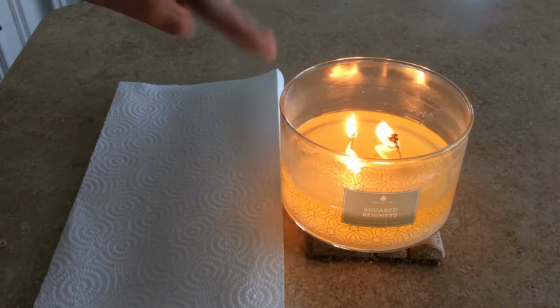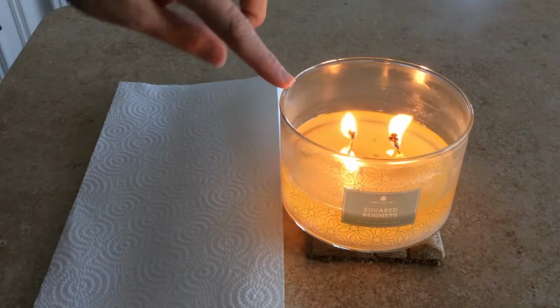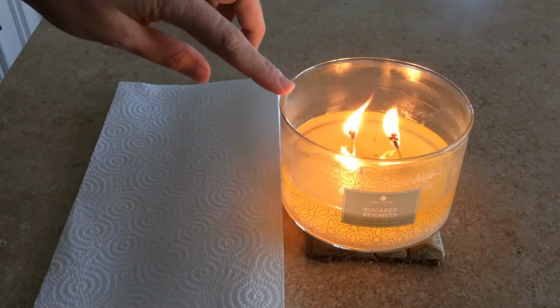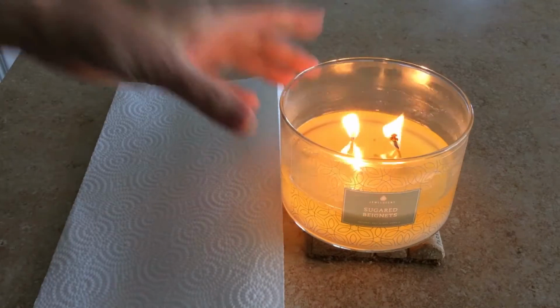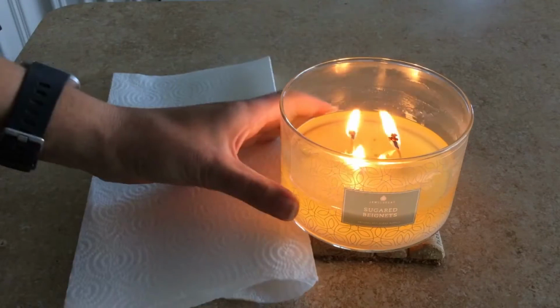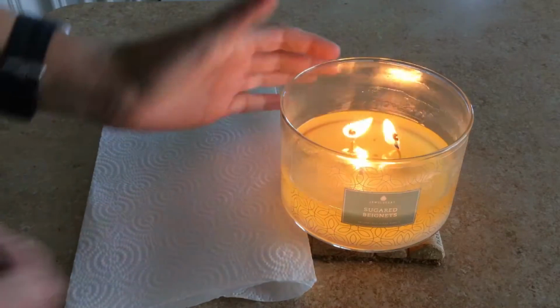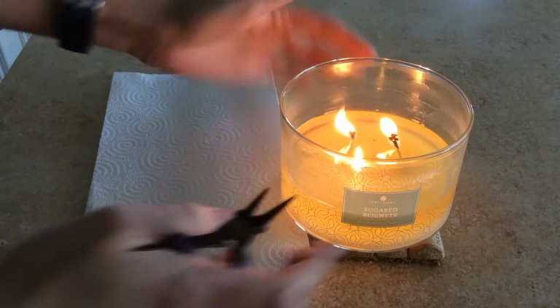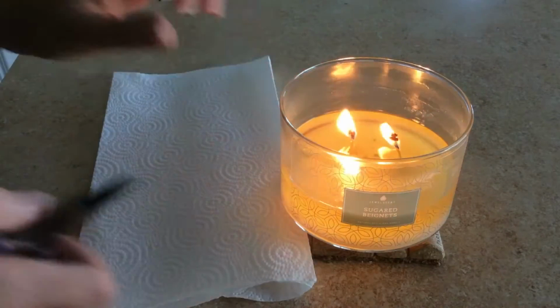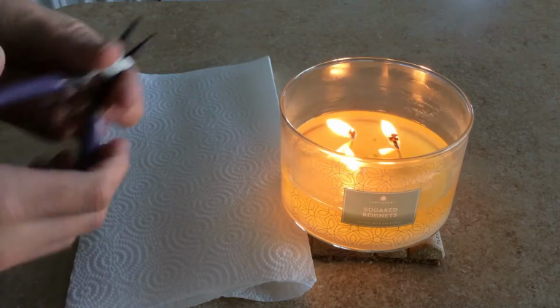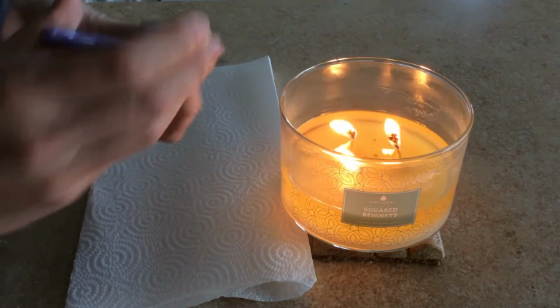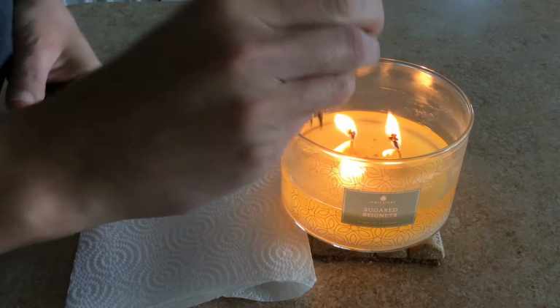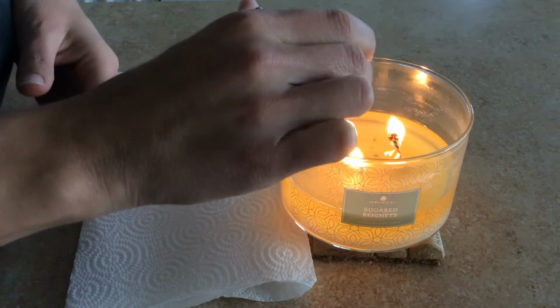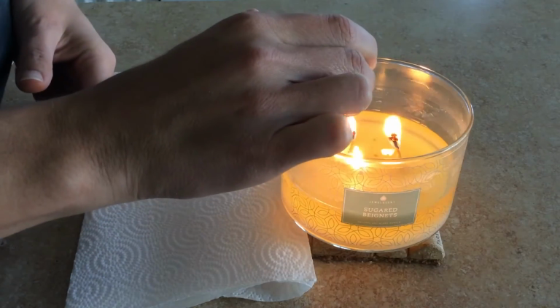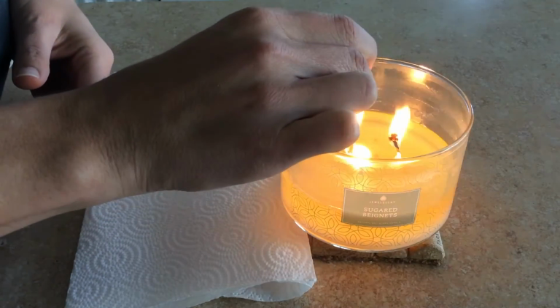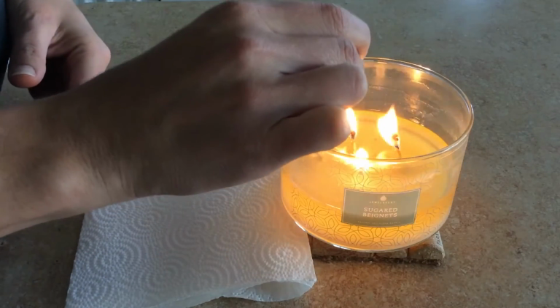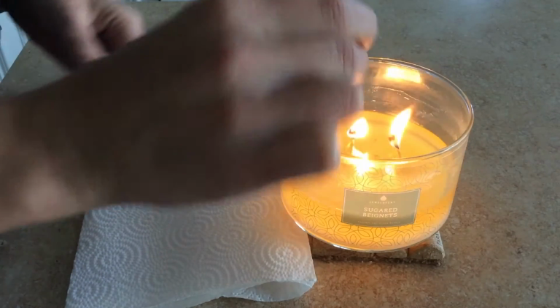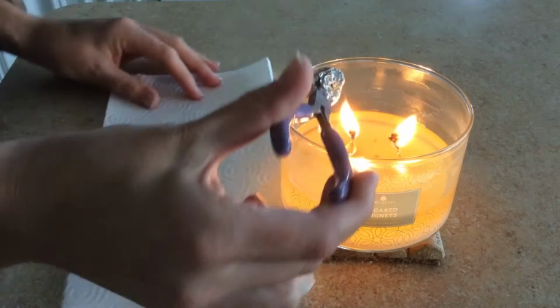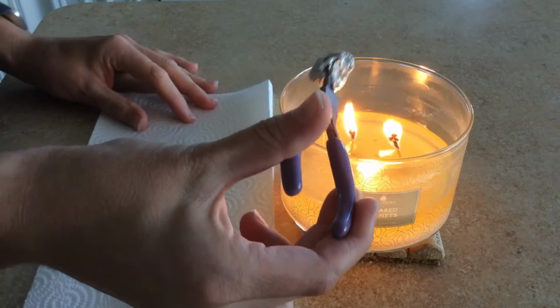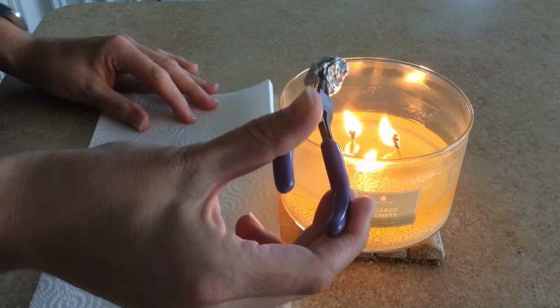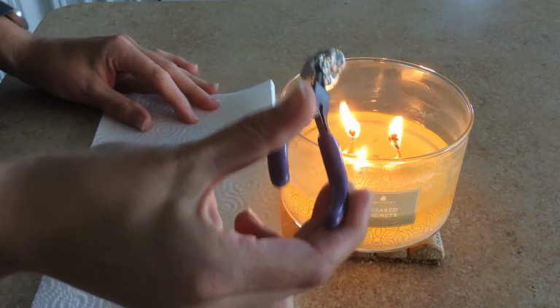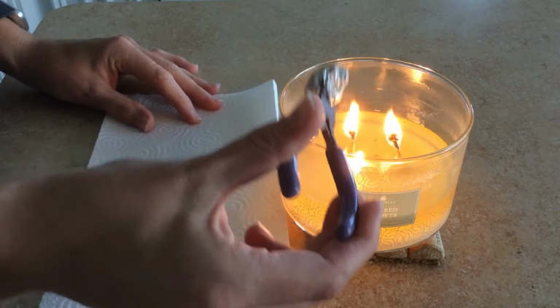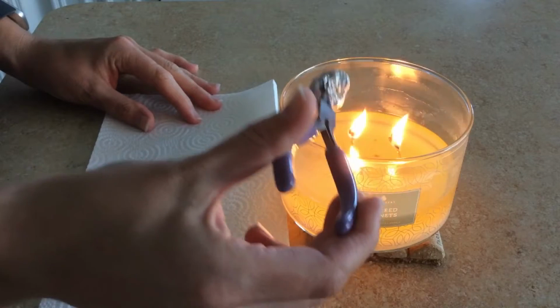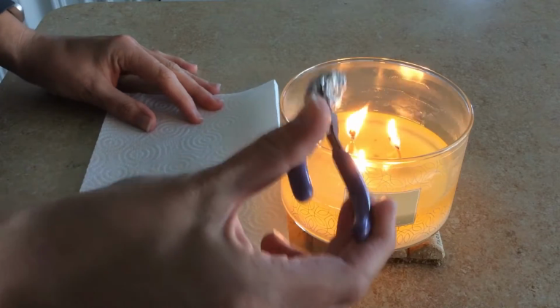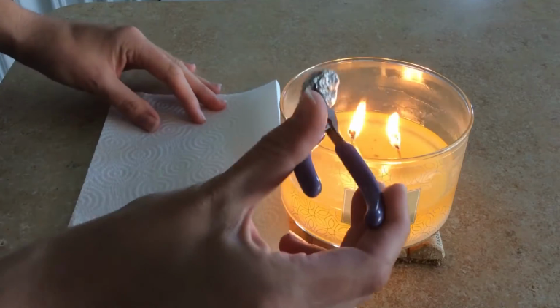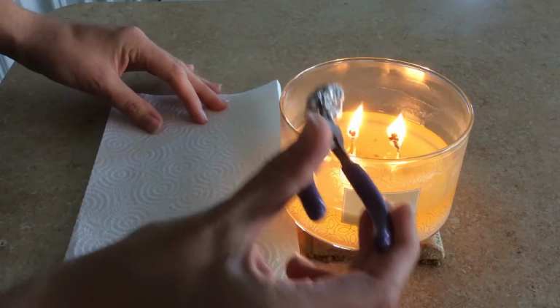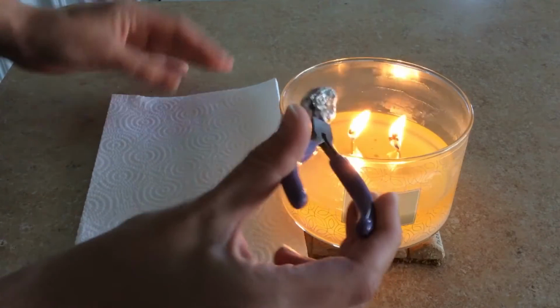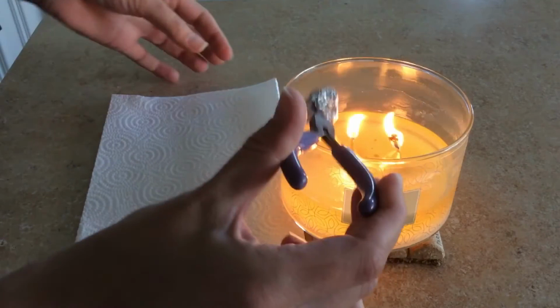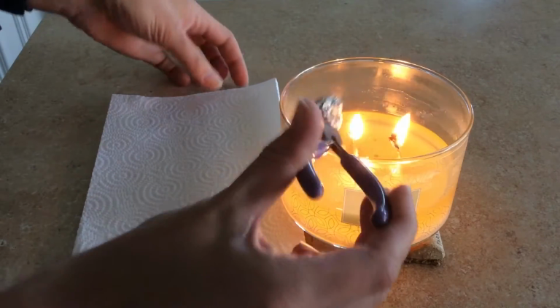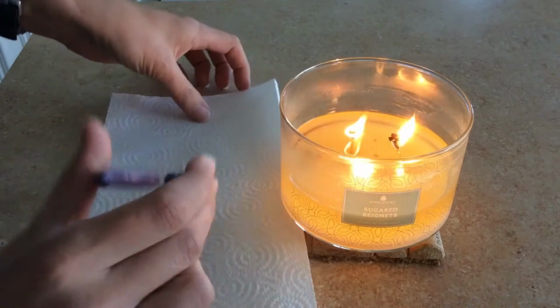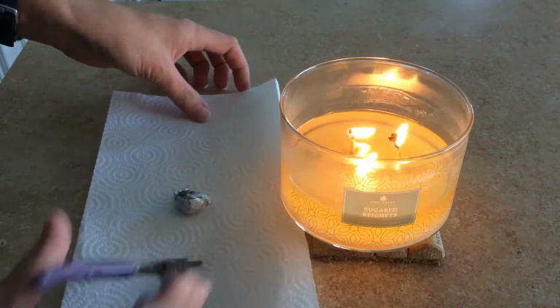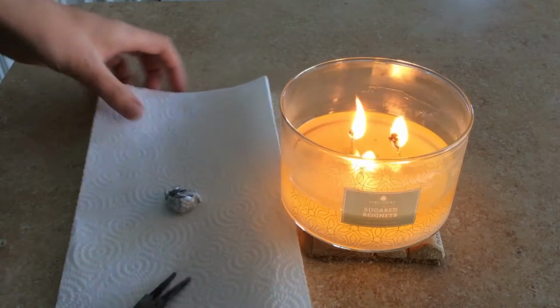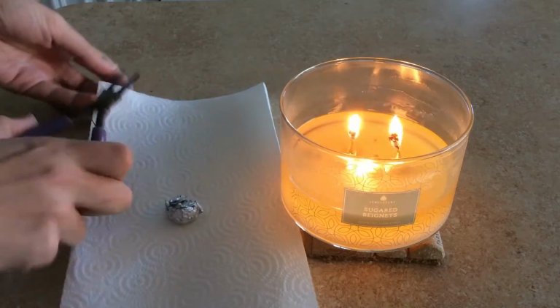You can see the ring is just right over here on the side, so I'm just going to pull it on out and we'll see what we got. I have so many Jewel Scent products that I just need to get the candles out of.